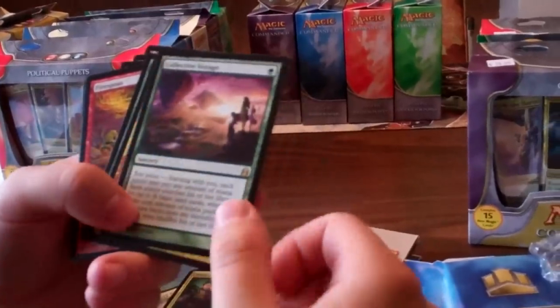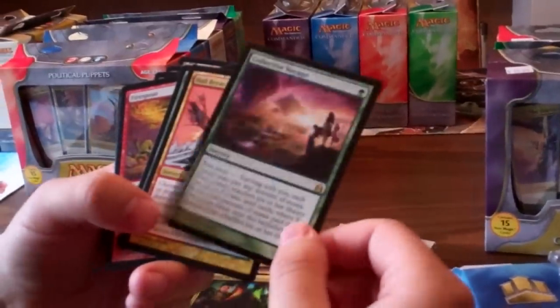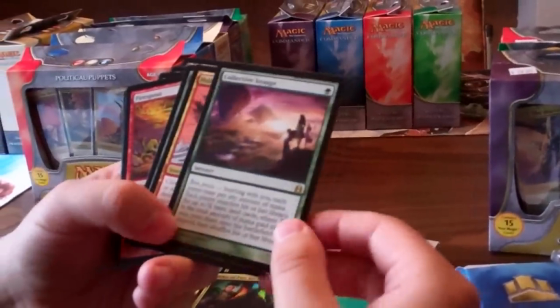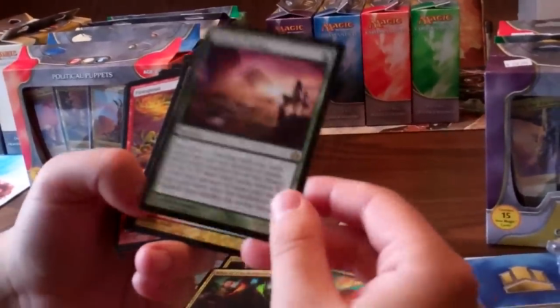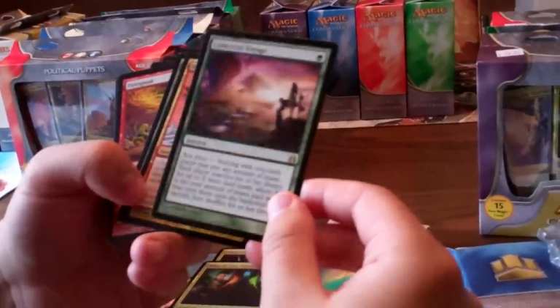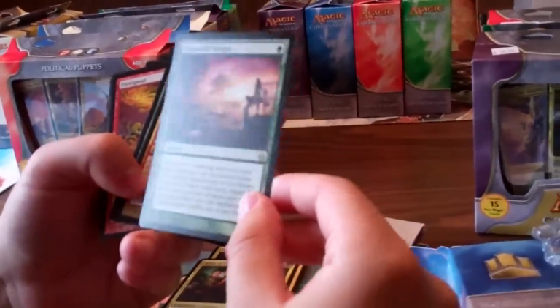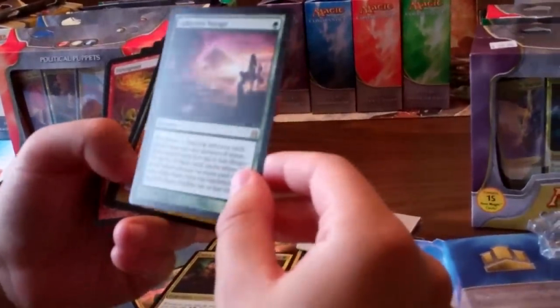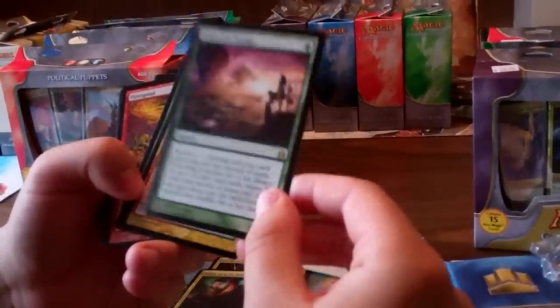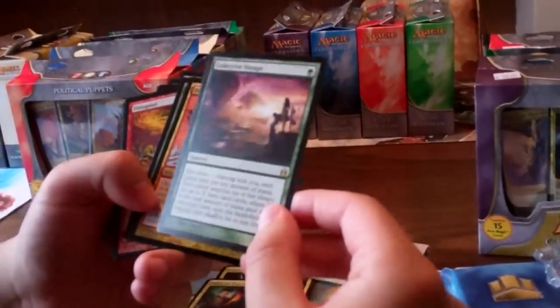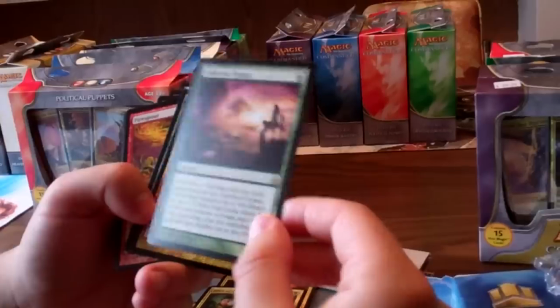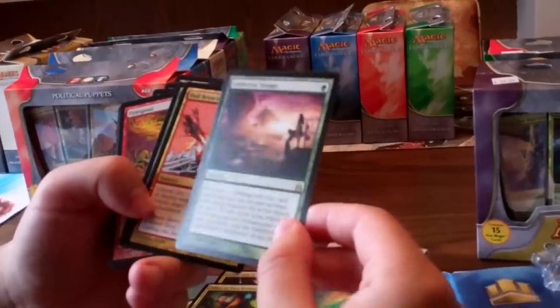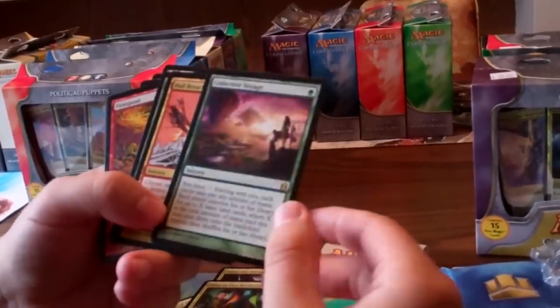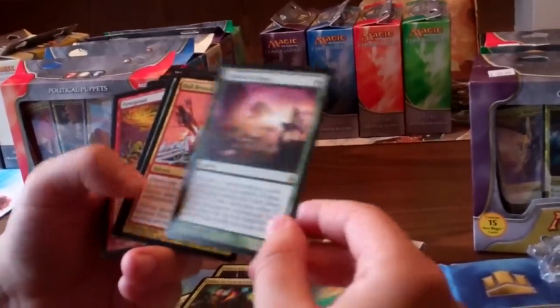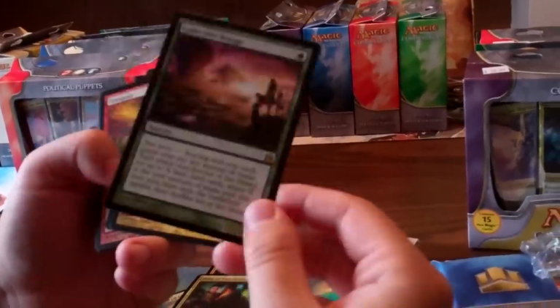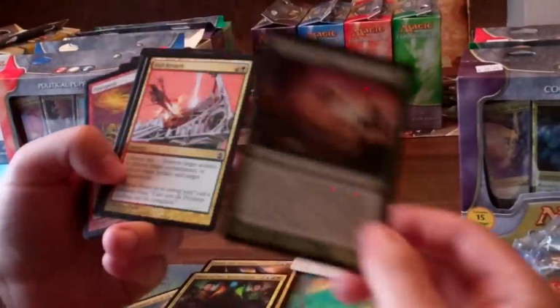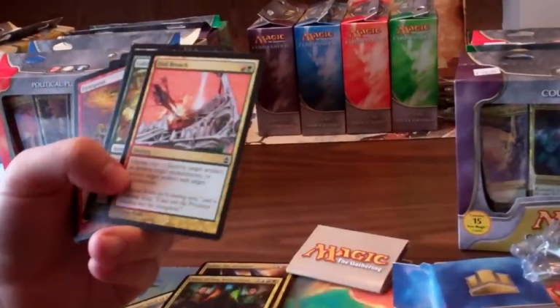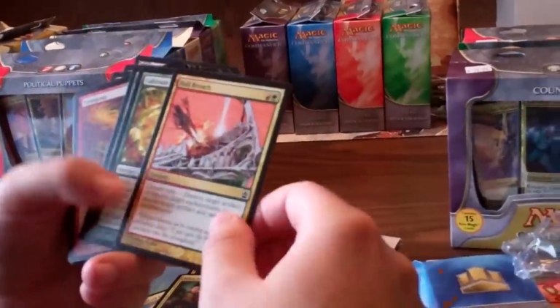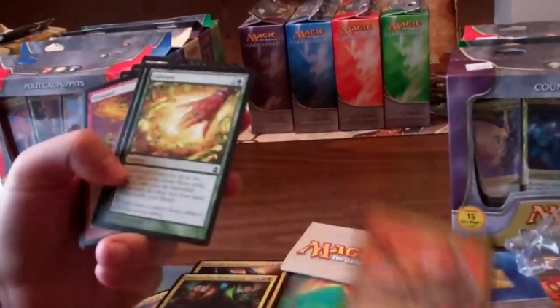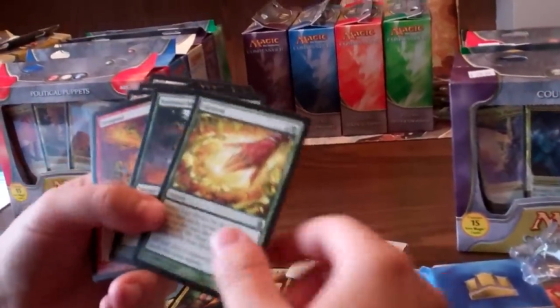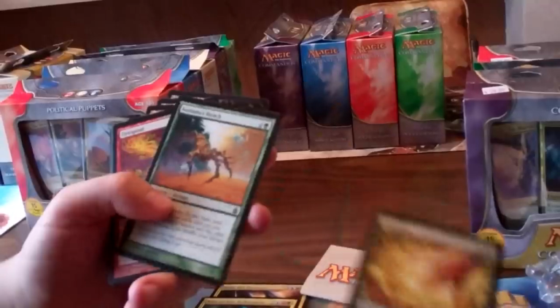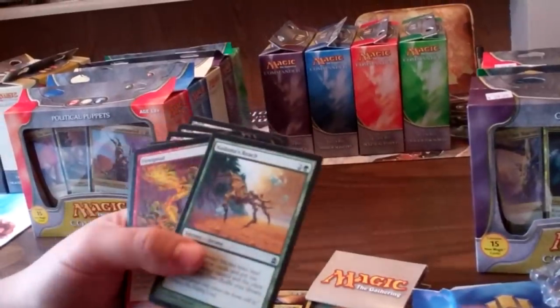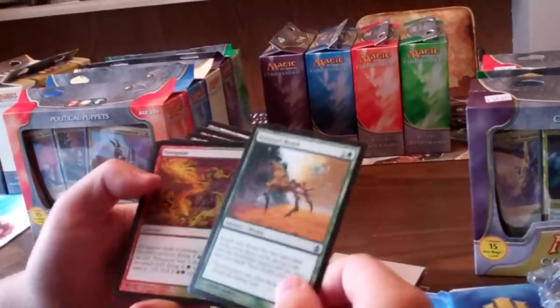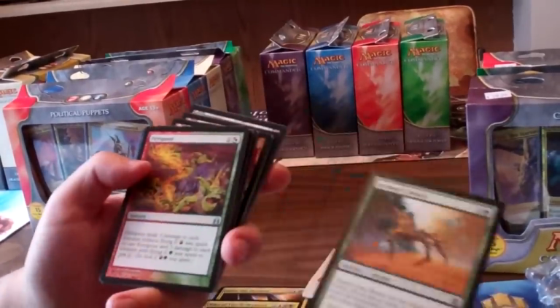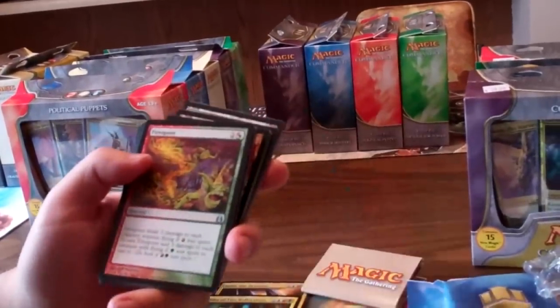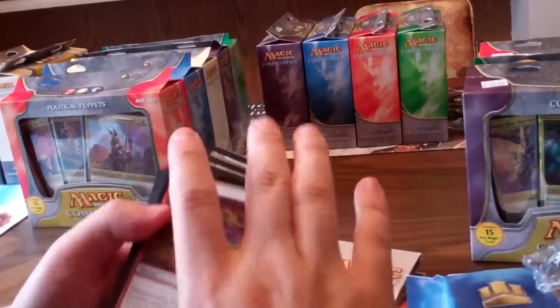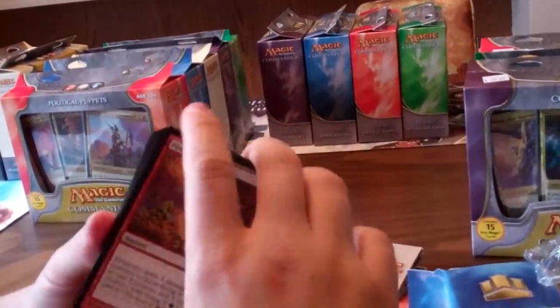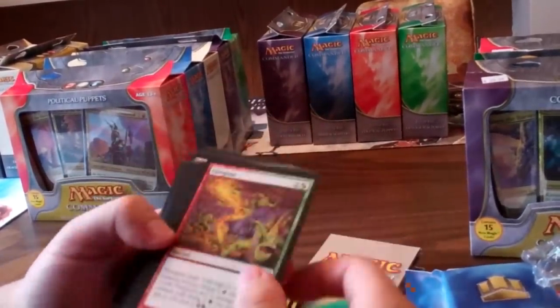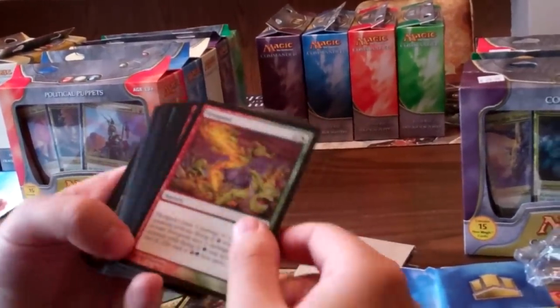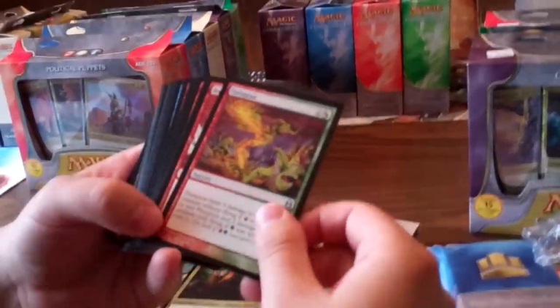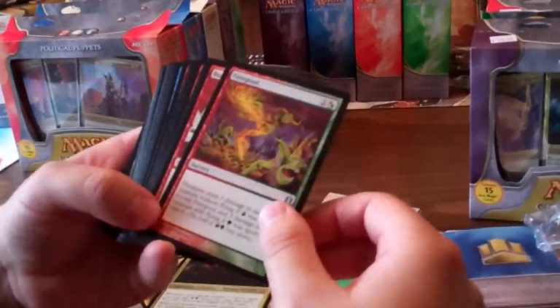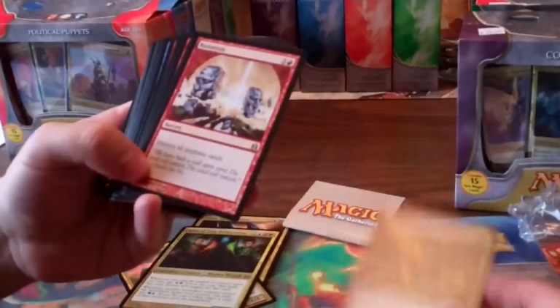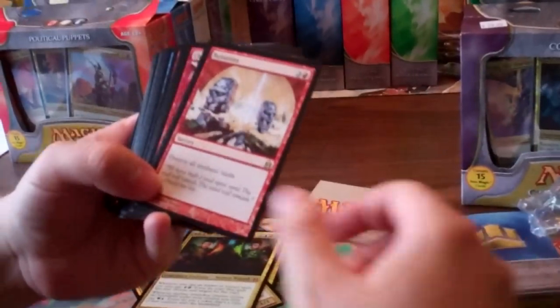I really want to get a foreign version of Collective Voyage because I think it would go really well in my Rafiq deck. It's like a better New Frontiers. Hull Breach, Cultivate, Kodama's Reach — so they have a lot of land fetch in this deck which is going to be good. Firespout.